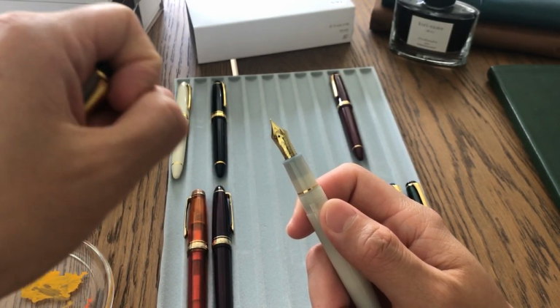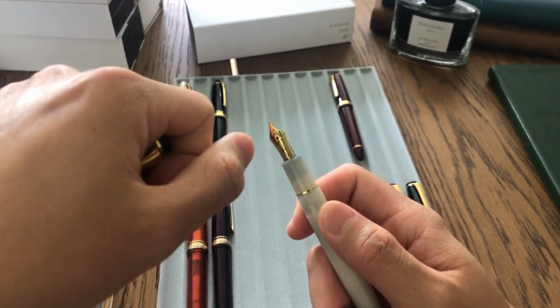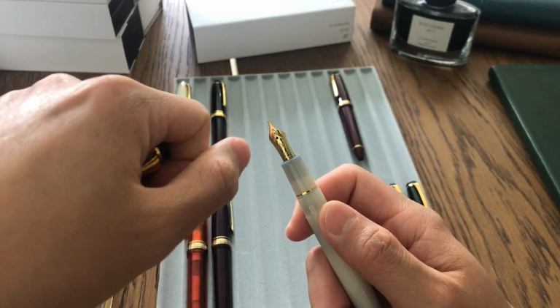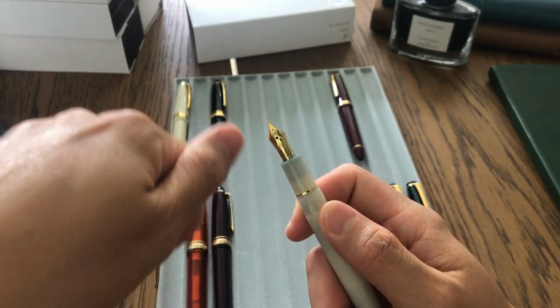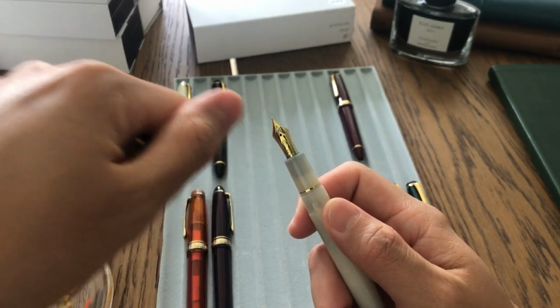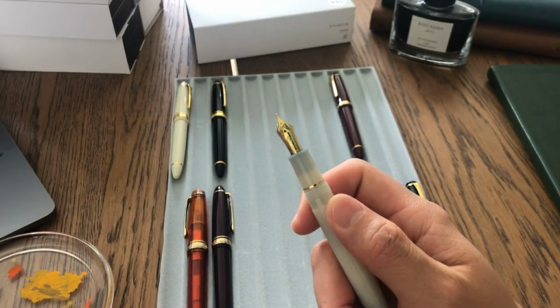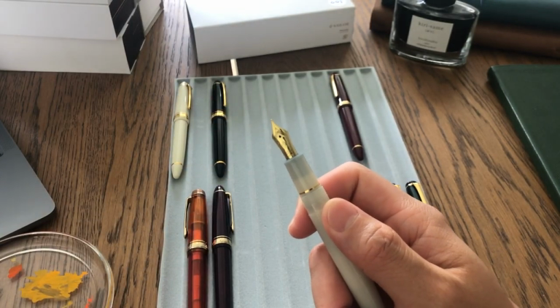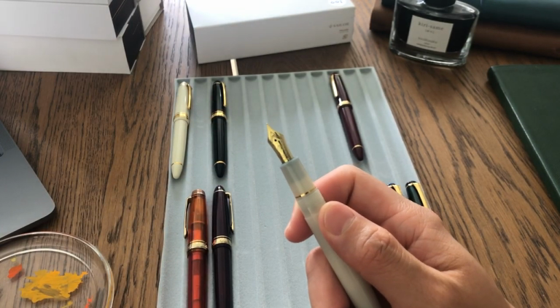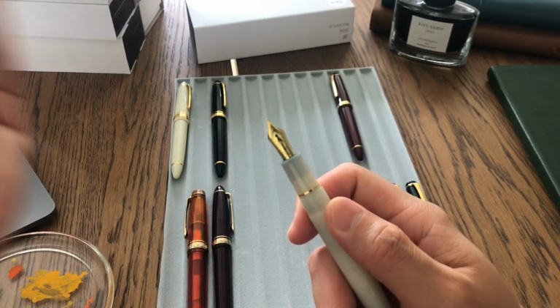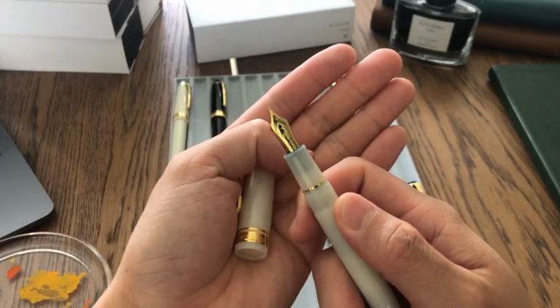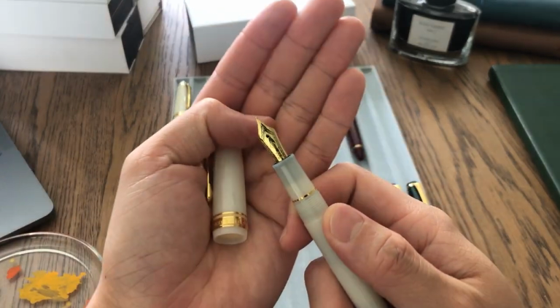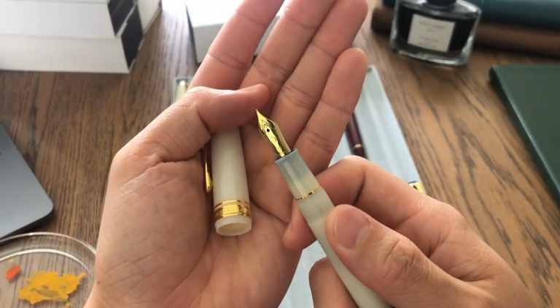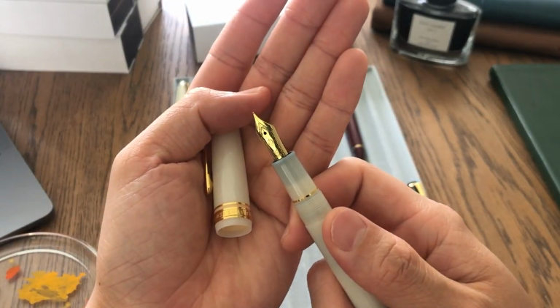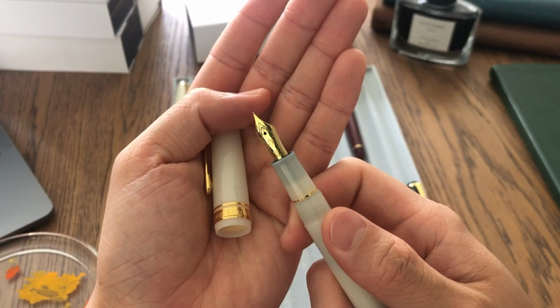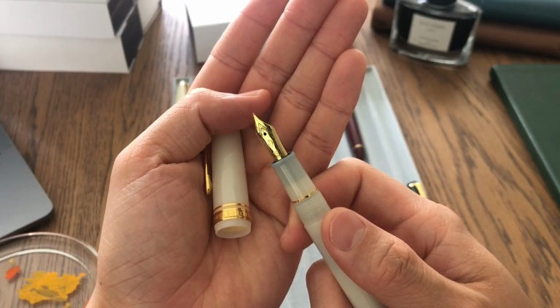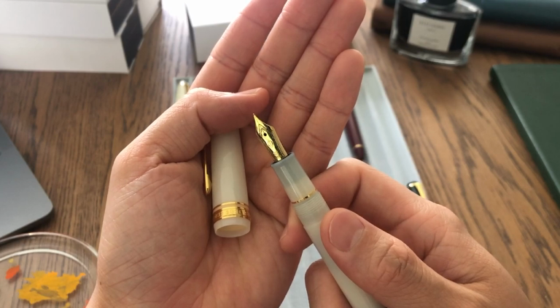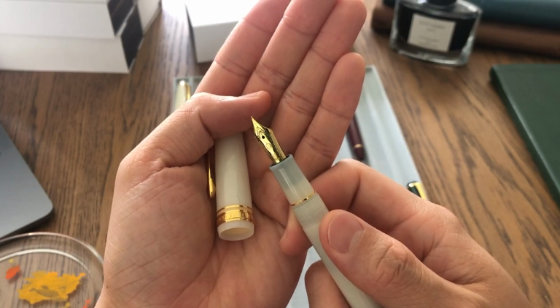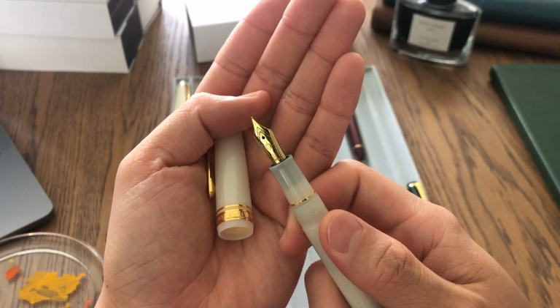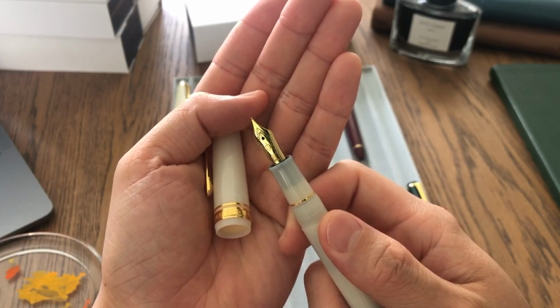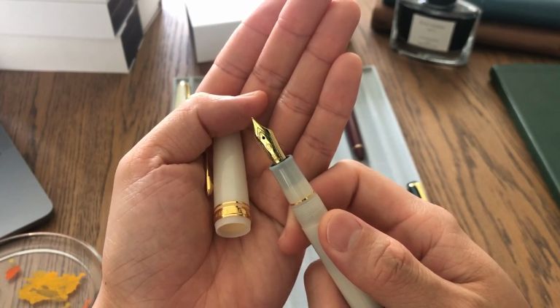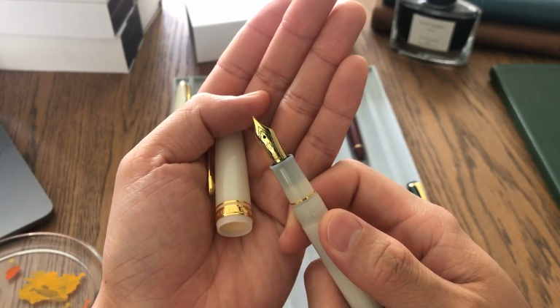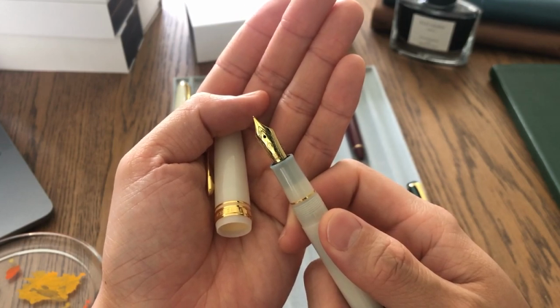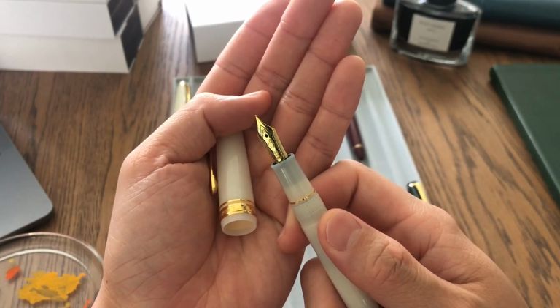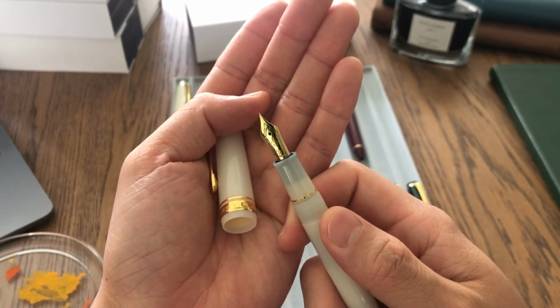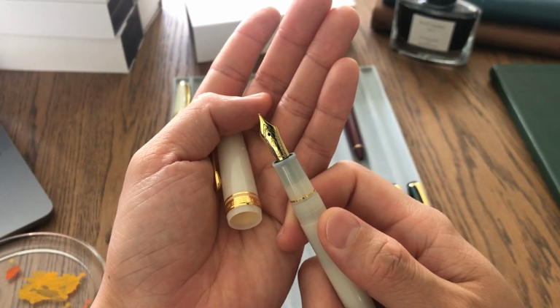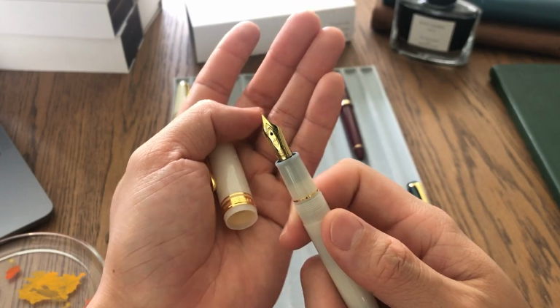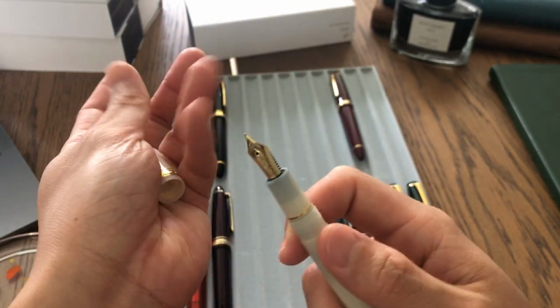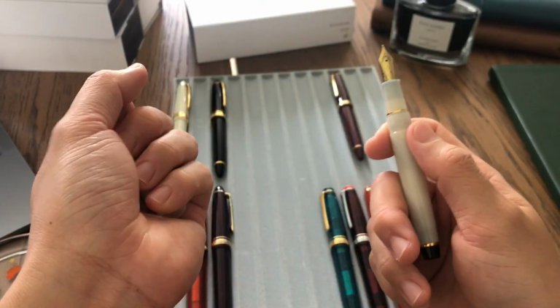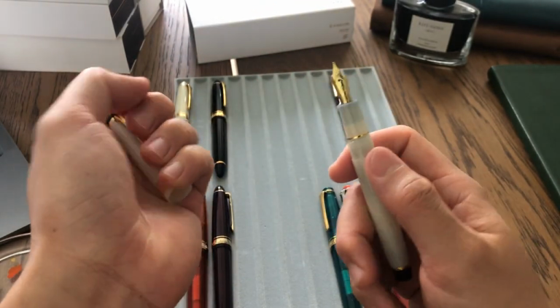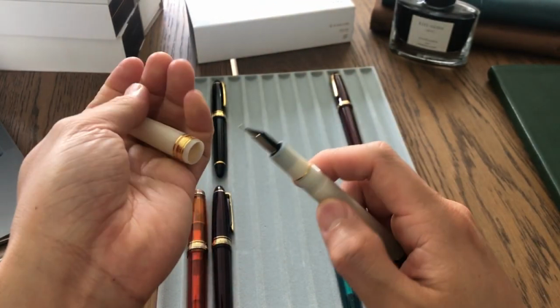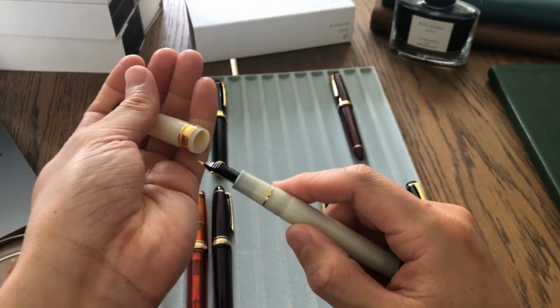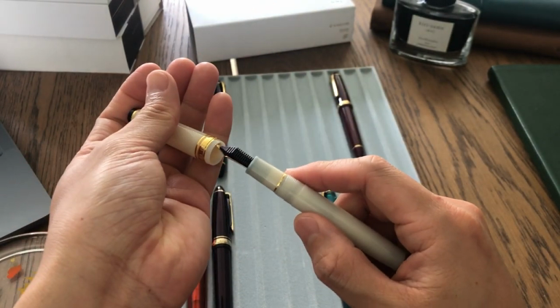The old nib design has '1911' on top of the Sailor logo. A lot of people like the old design — I personally like the old one as well, but I'm okay with the new one. The more you use it, the more you get used to it.